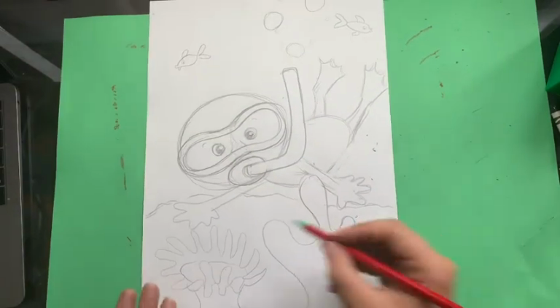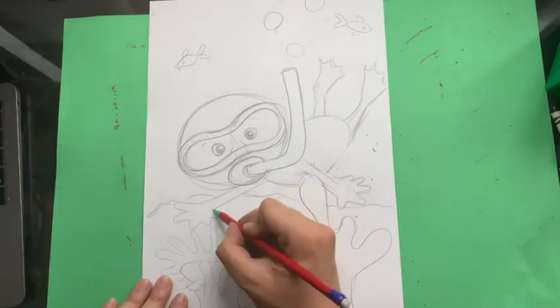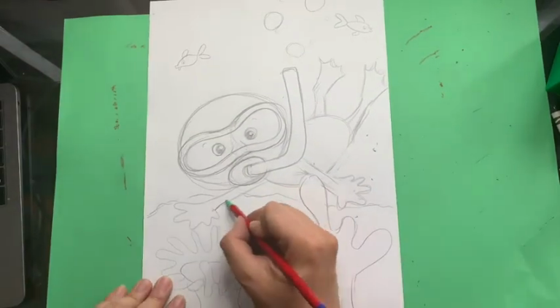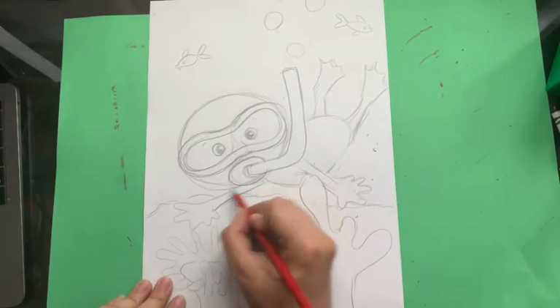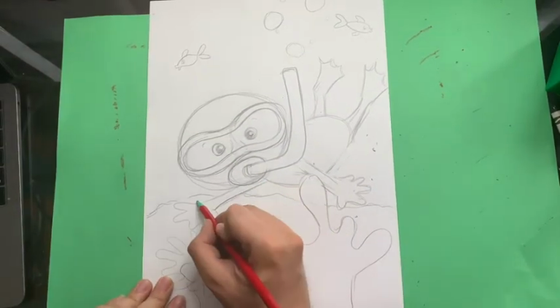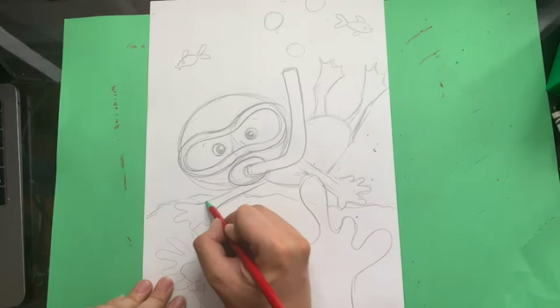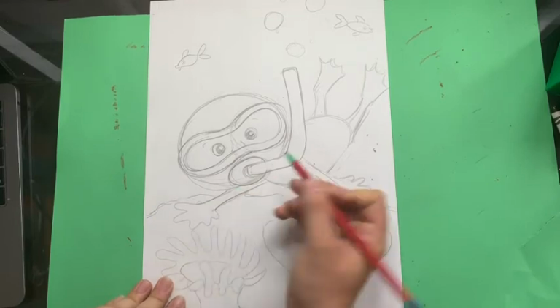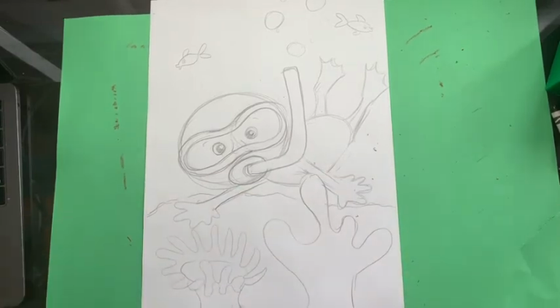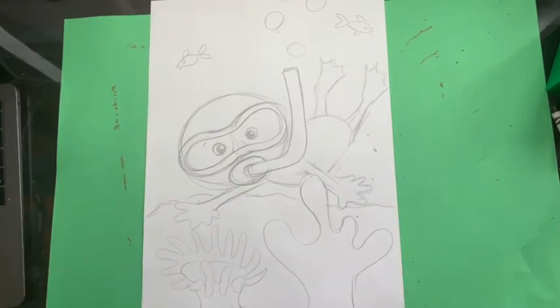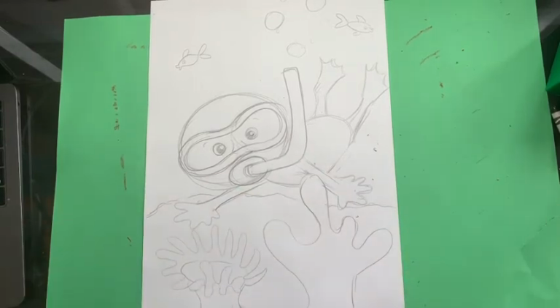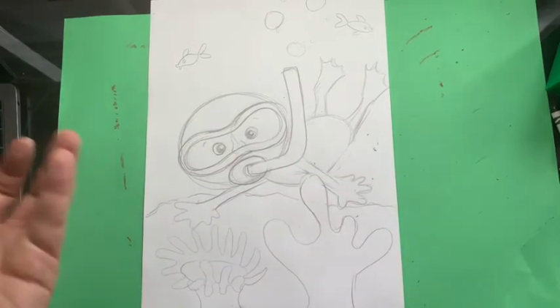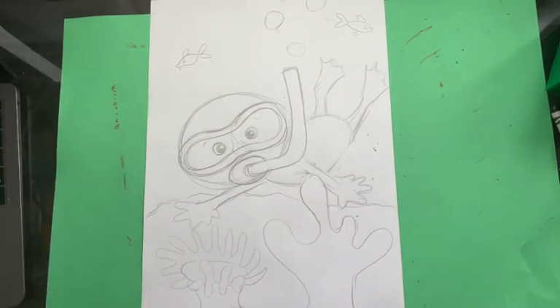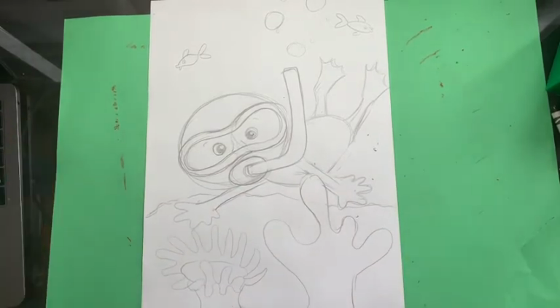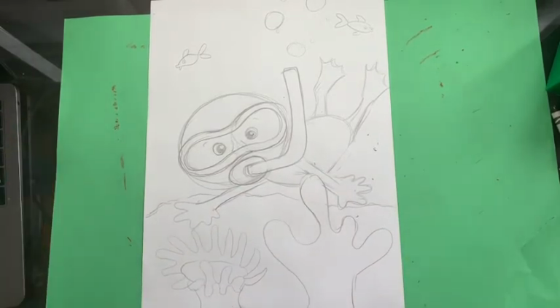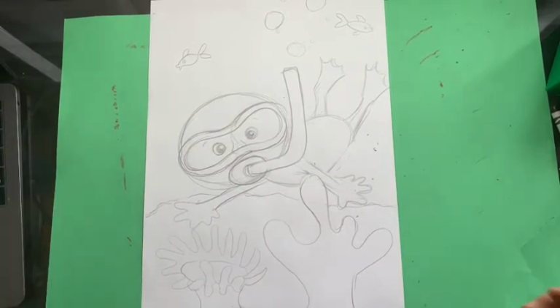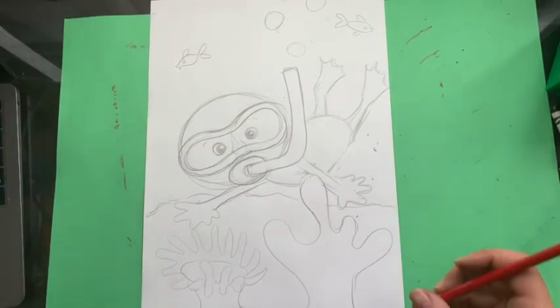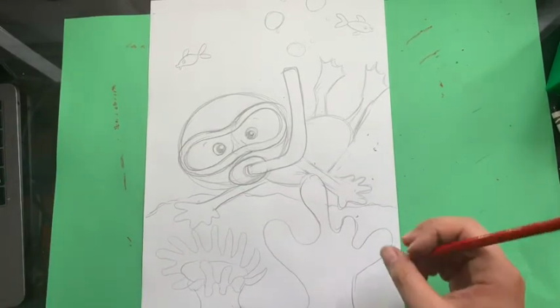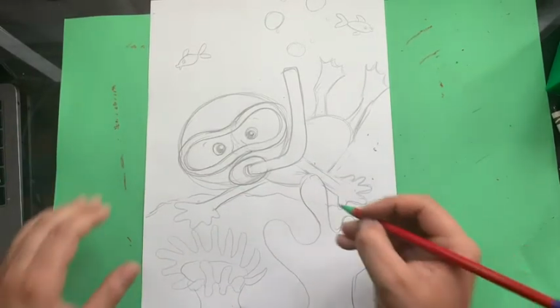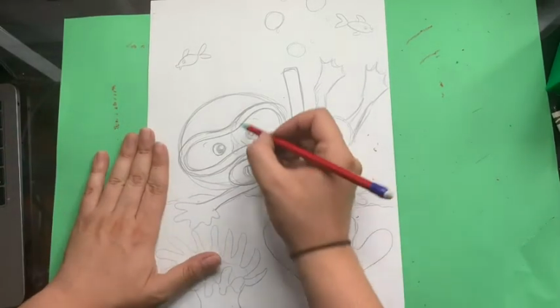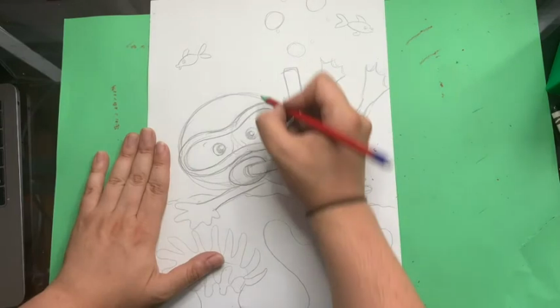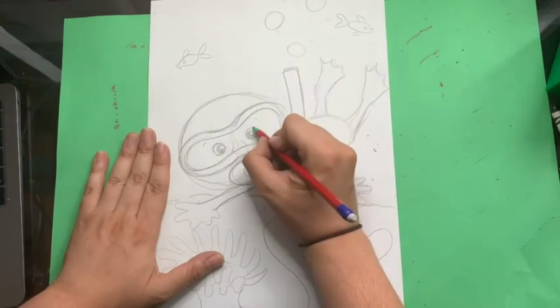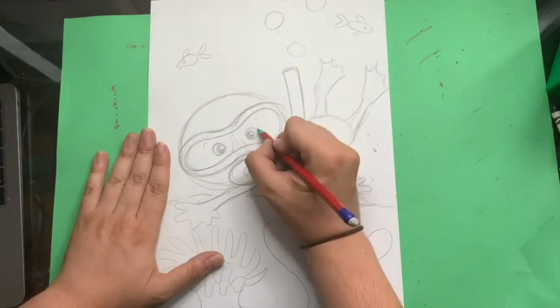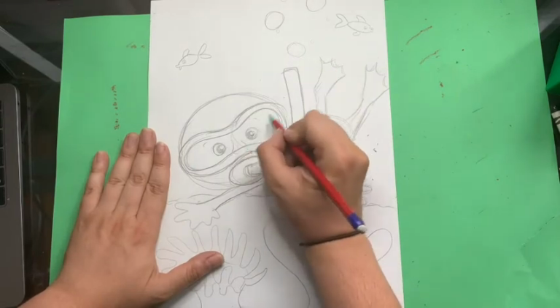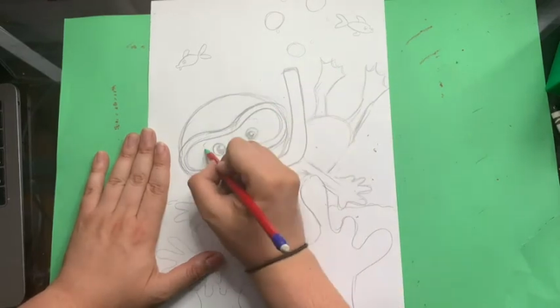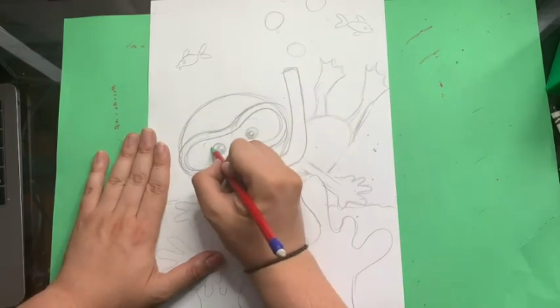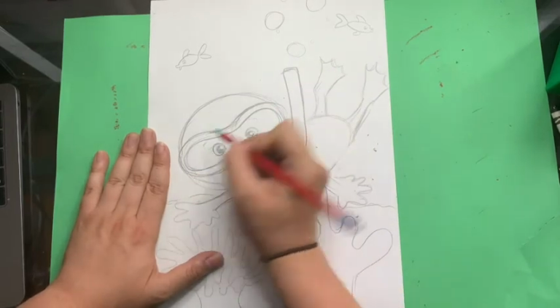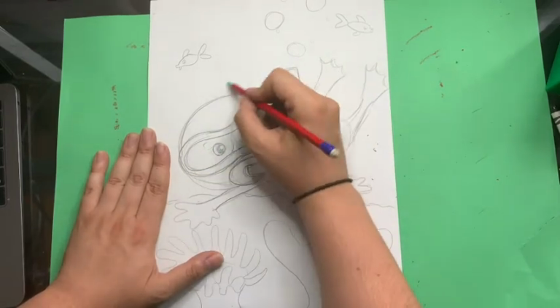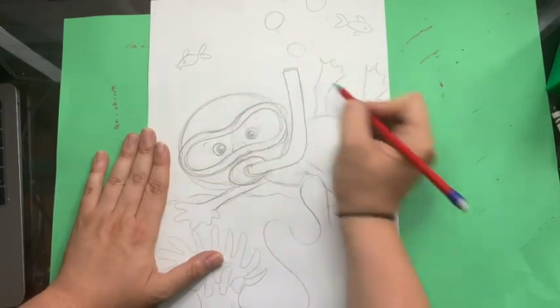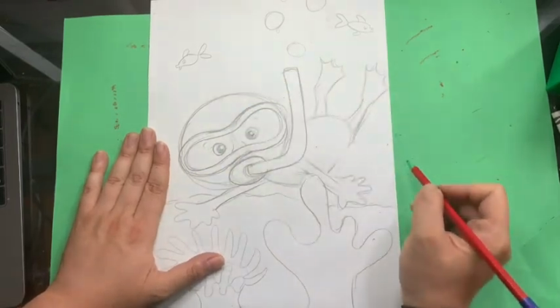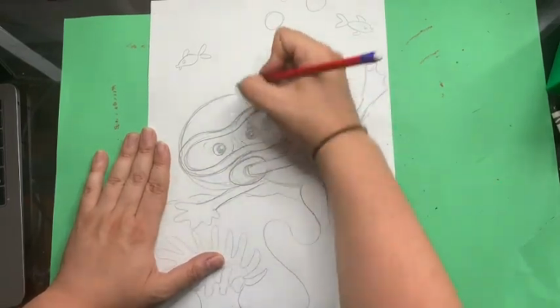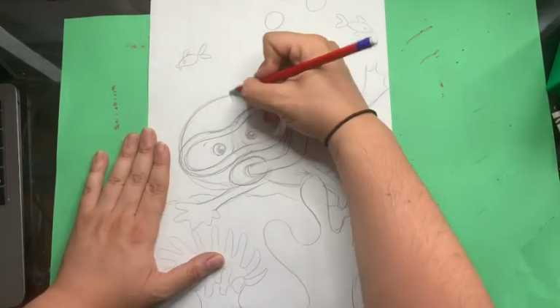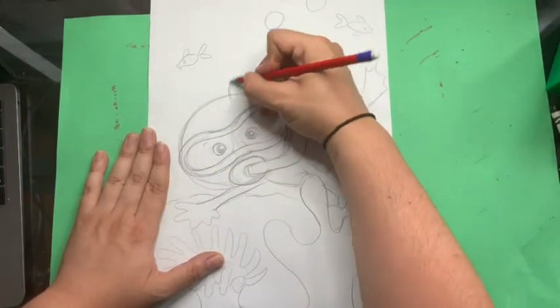Now I'm going to outline in my marker and then I'll color in, and you will see what it looks like. If you wanted to make this a girl, all you would need to do is give some eyelashes and a bow — I'm actually going to do that.